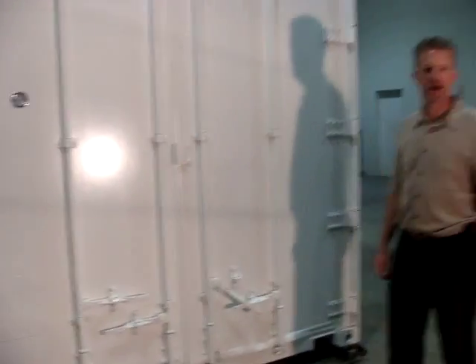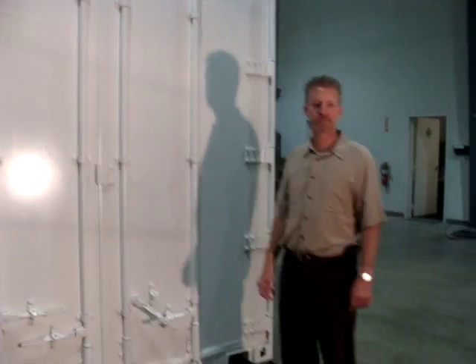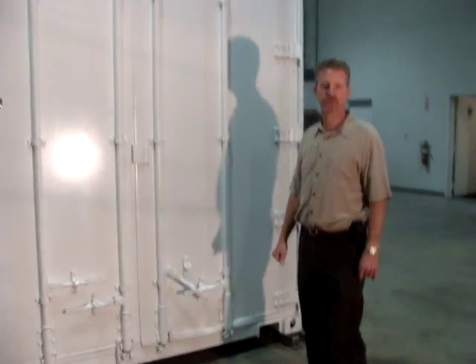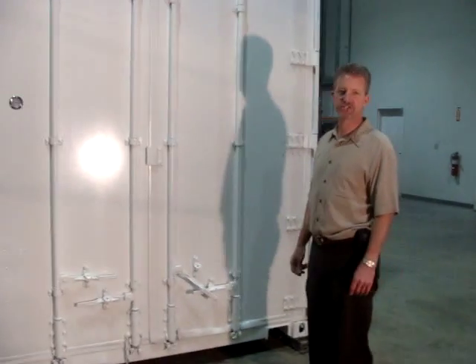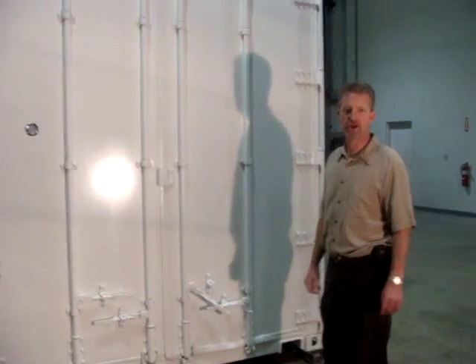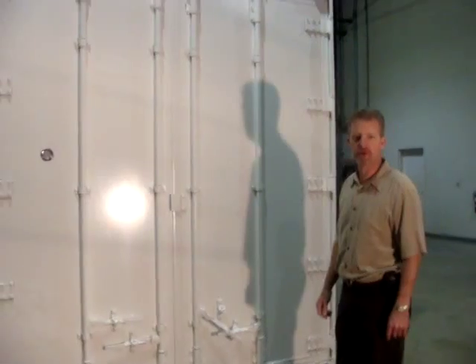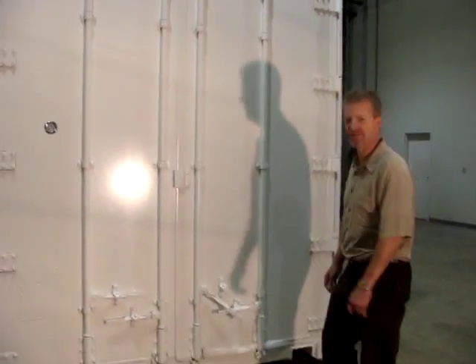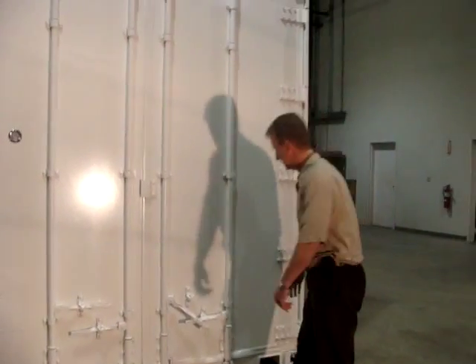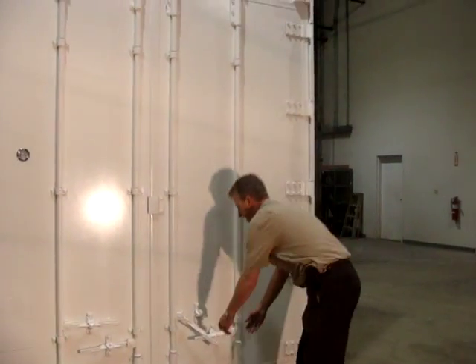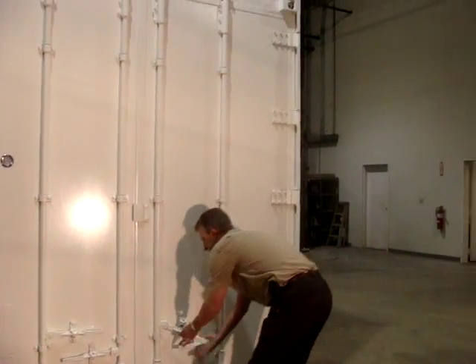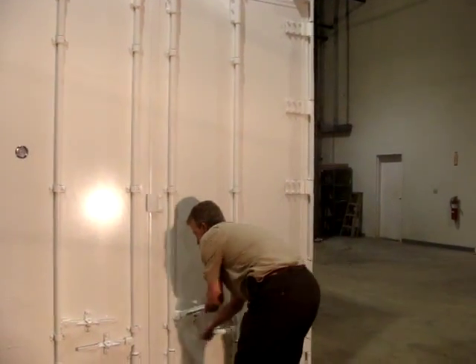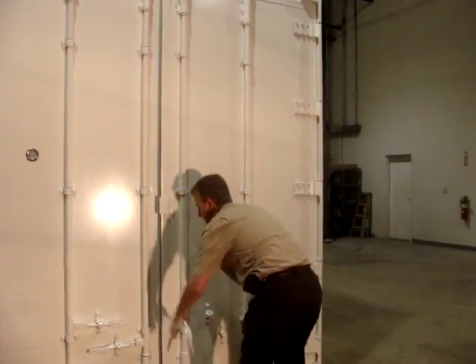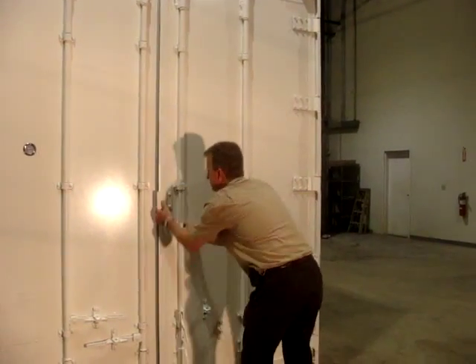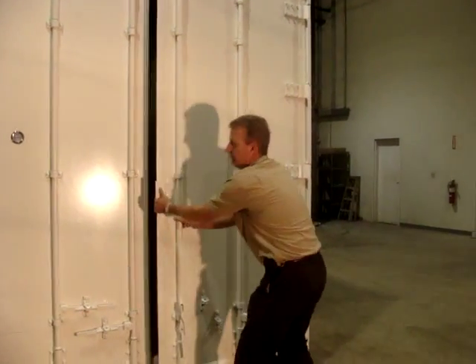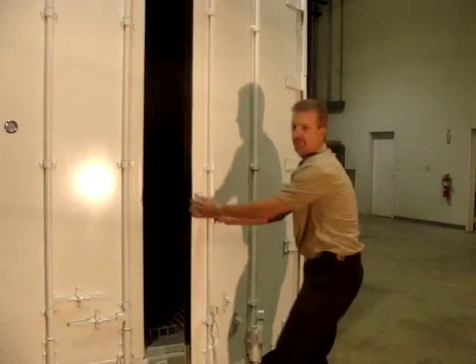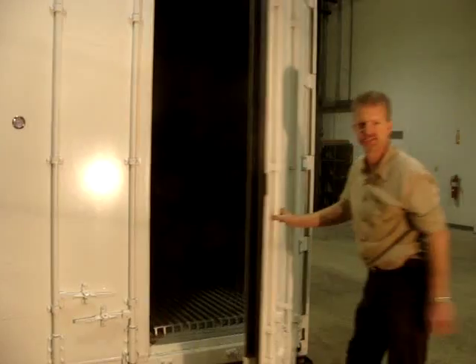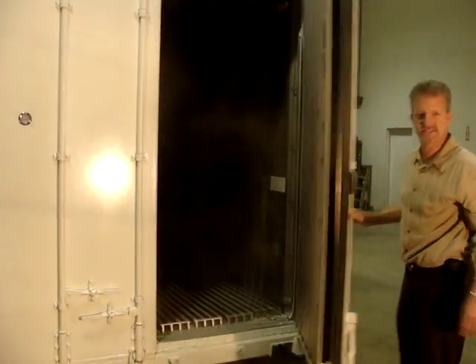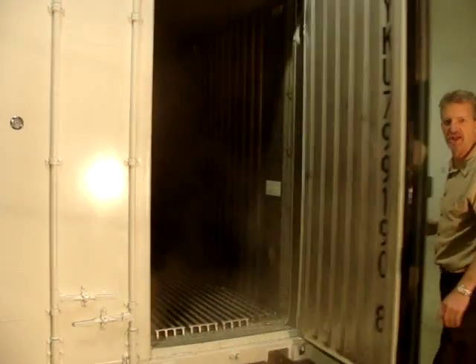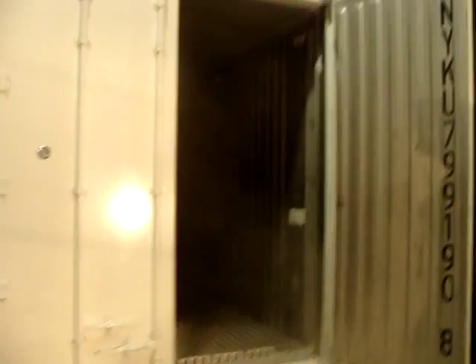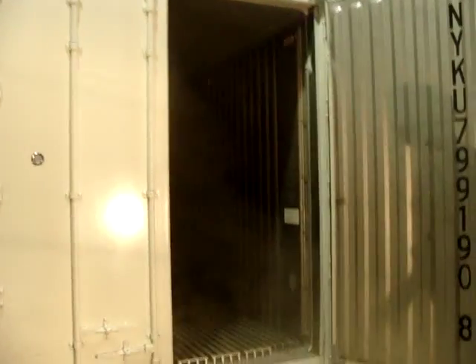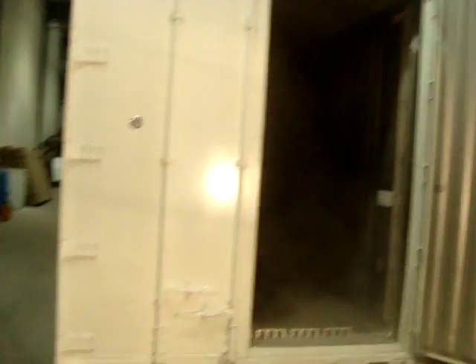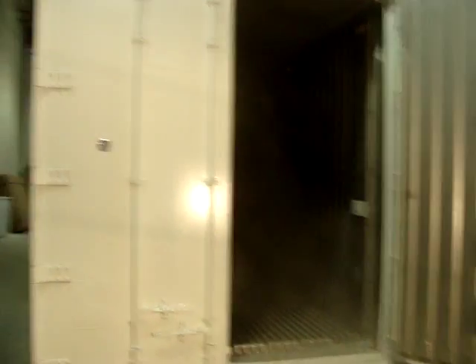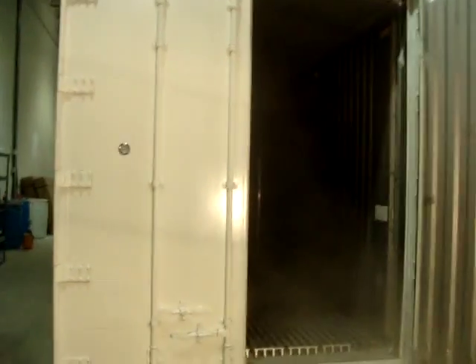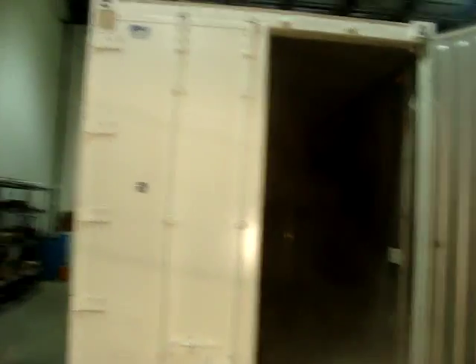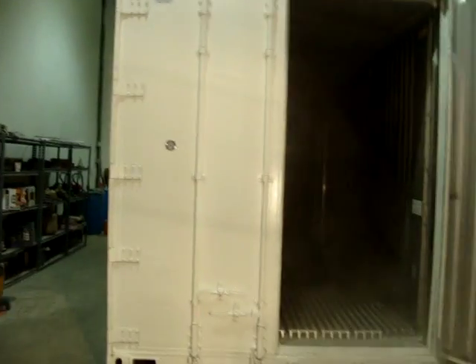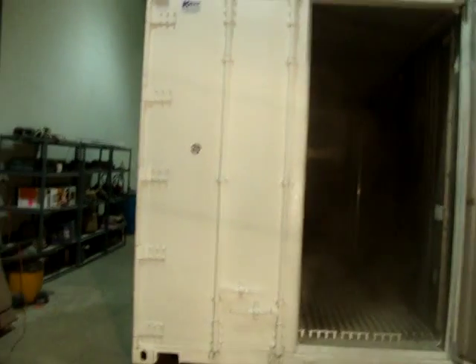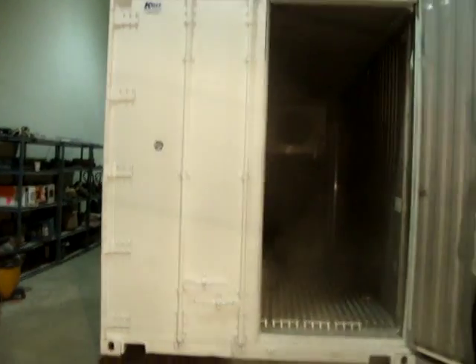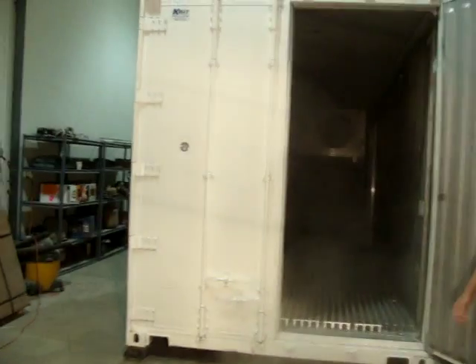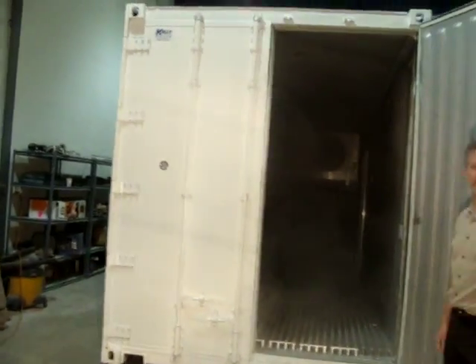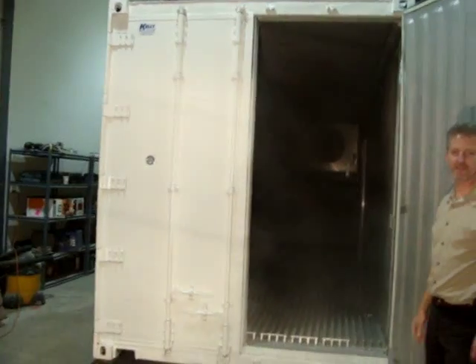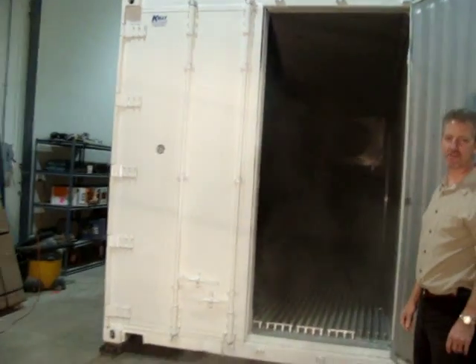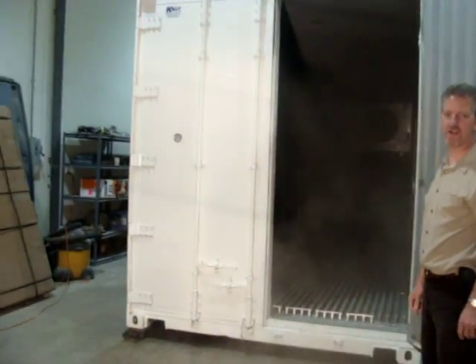Hi, my name is Todd Good and I'm going to be showing you our portable blast reset. This unit has standard double-swing doors at the rear of it. As you can see, it's running — currently running at negative 10 degrees Fahrenheit.